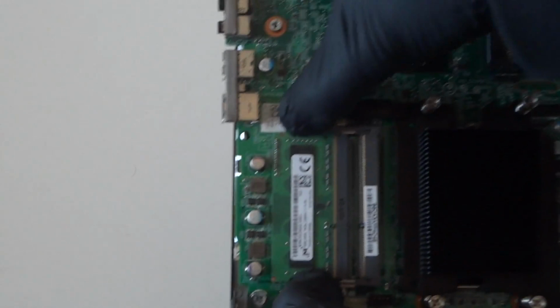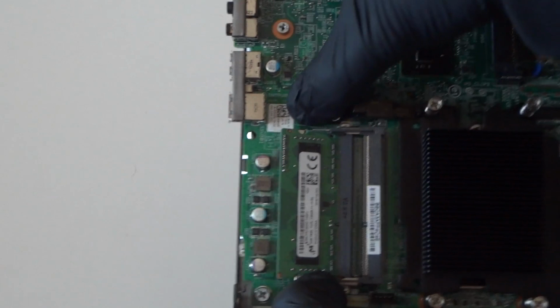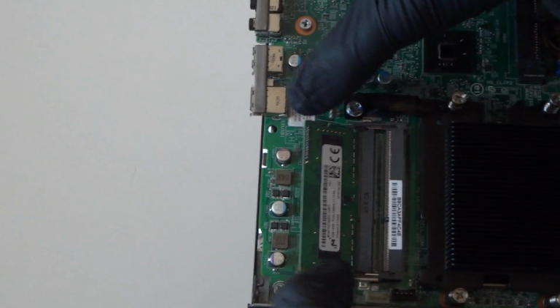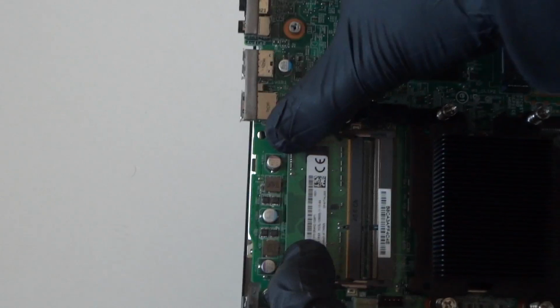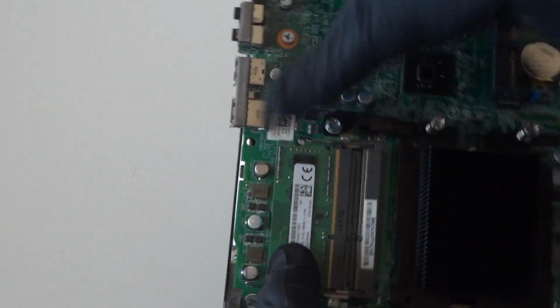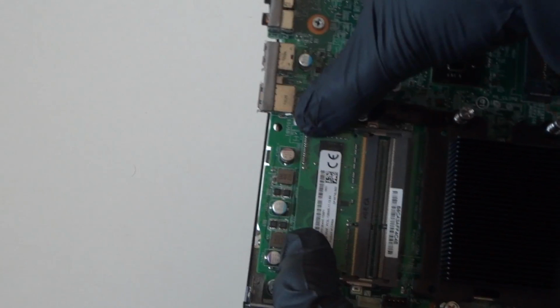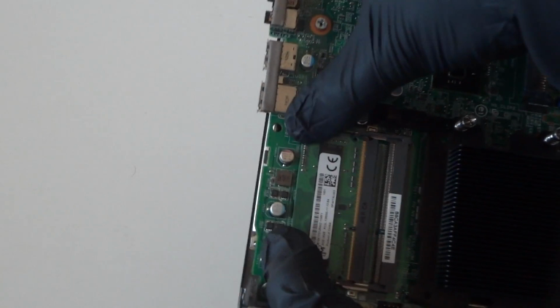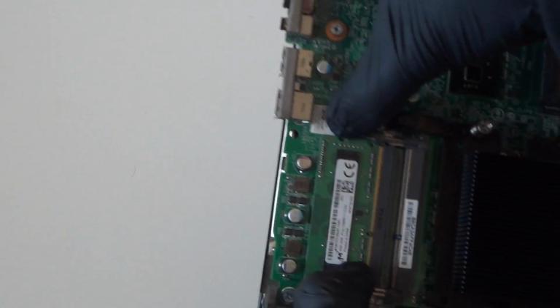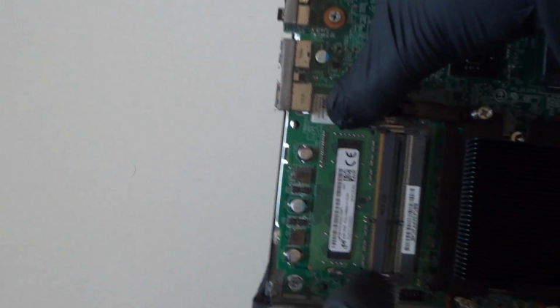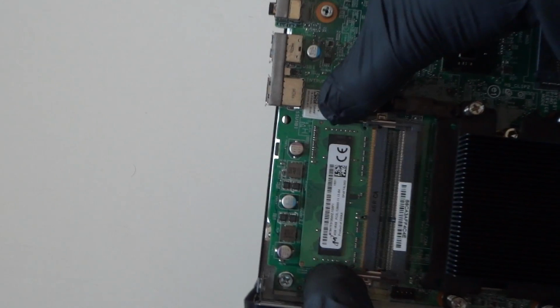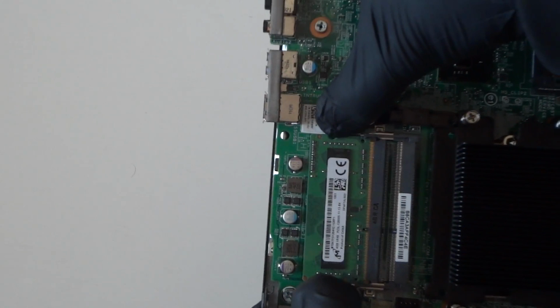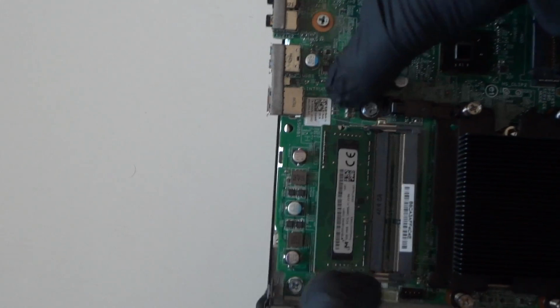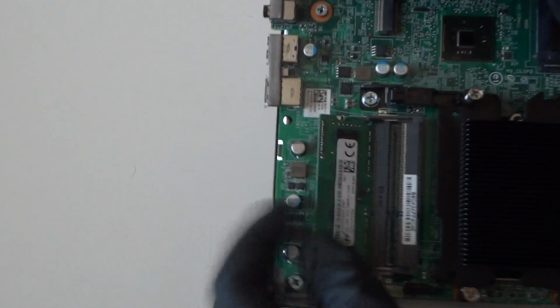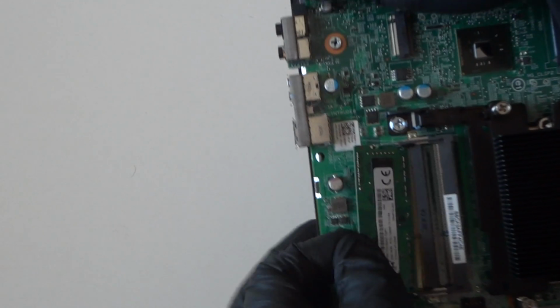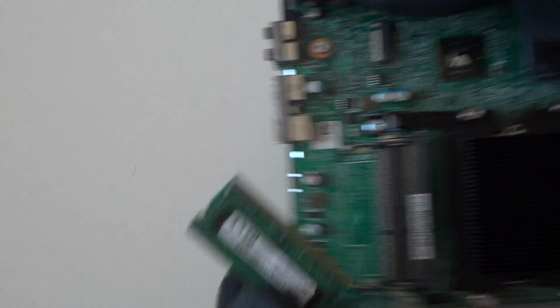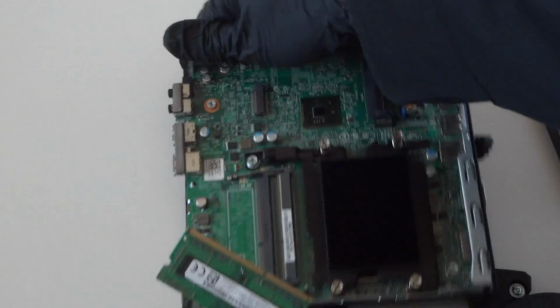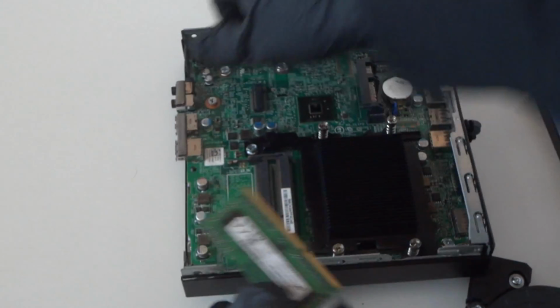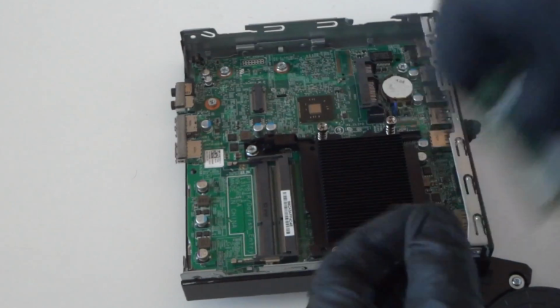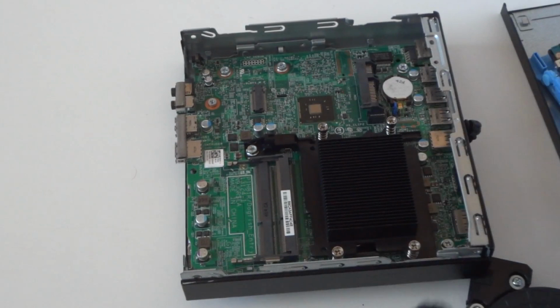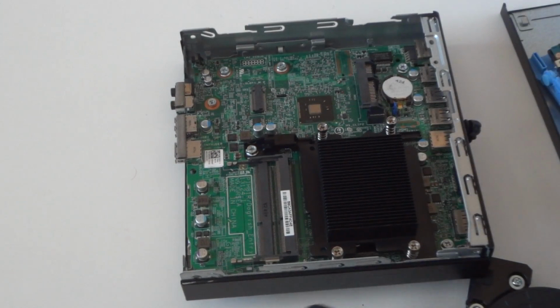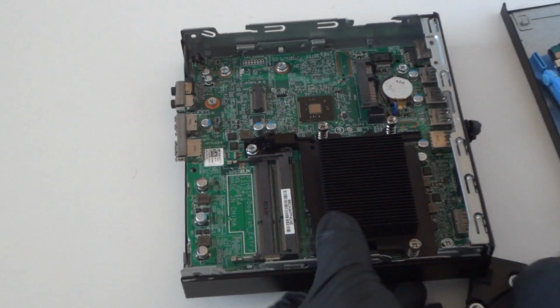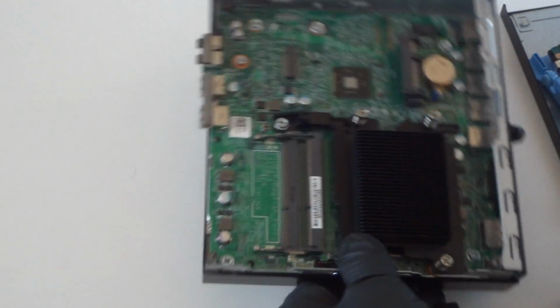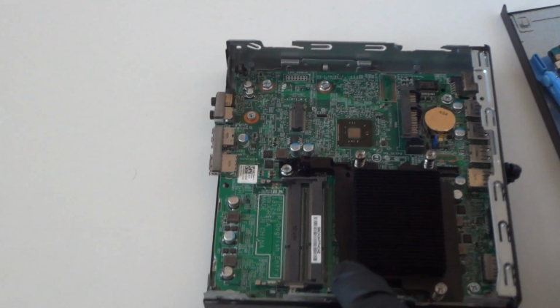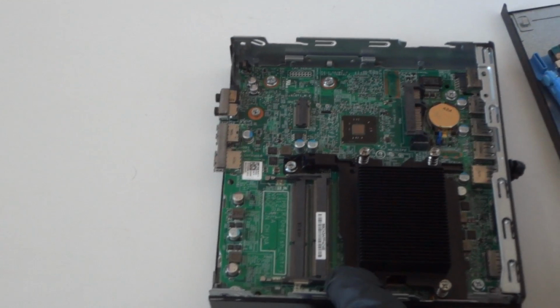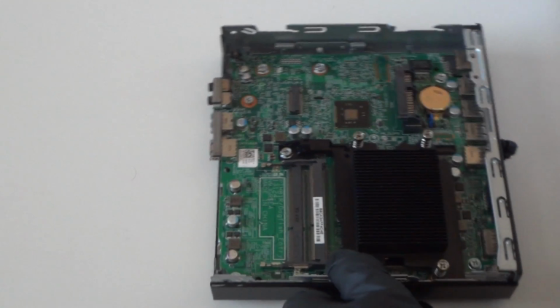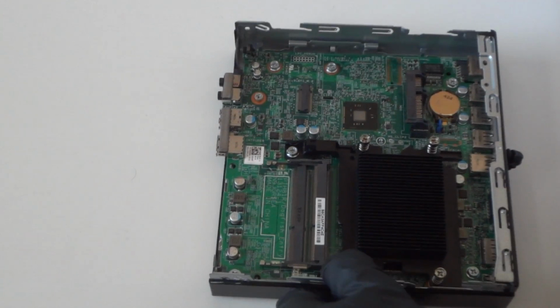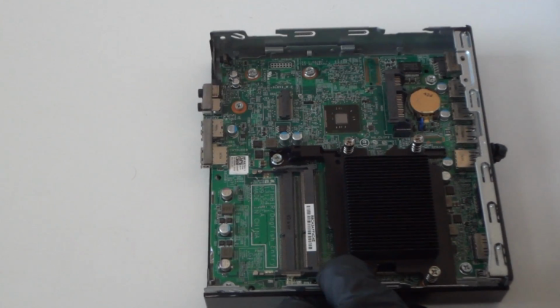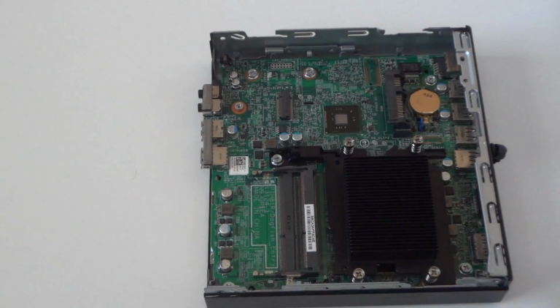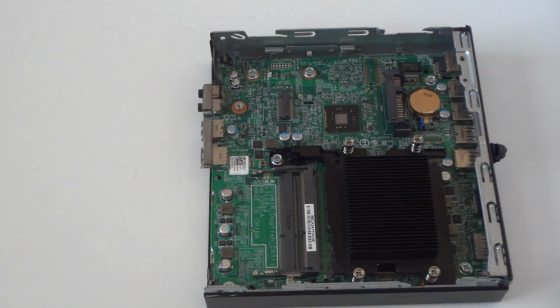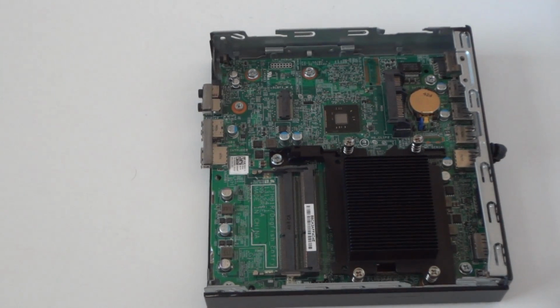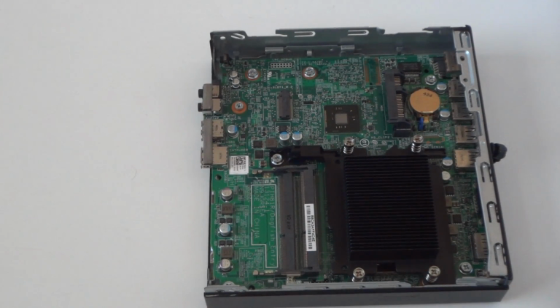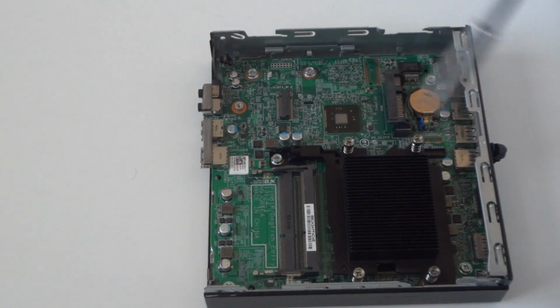Really easy, really quick — disconnect the CPU cooler. Now we're gonna disconnect the memory. There are little clips right here; you press on the clips on the left and right to release the memory.